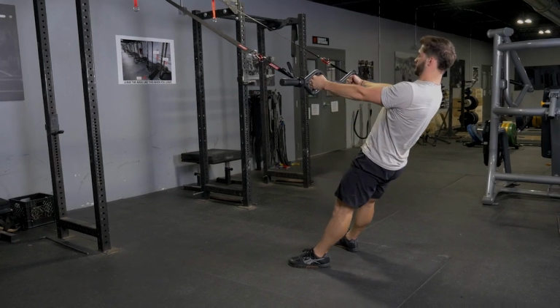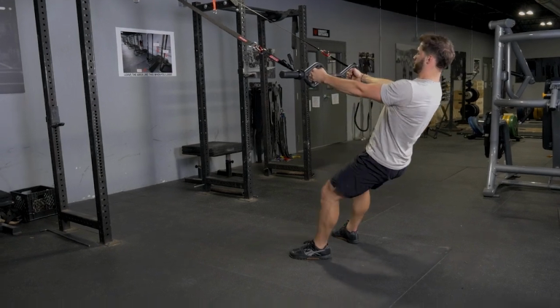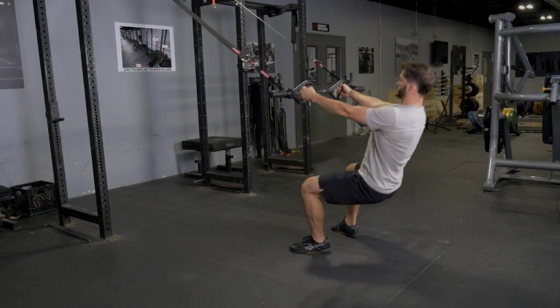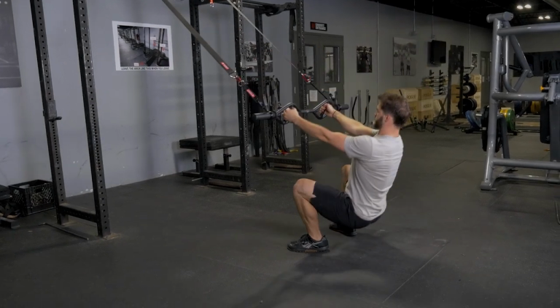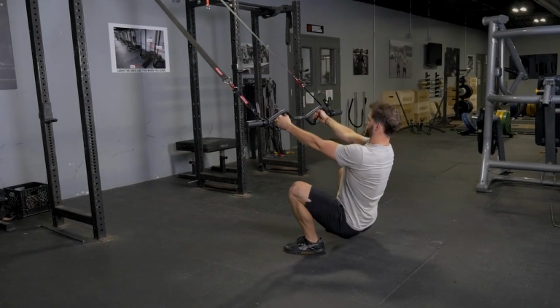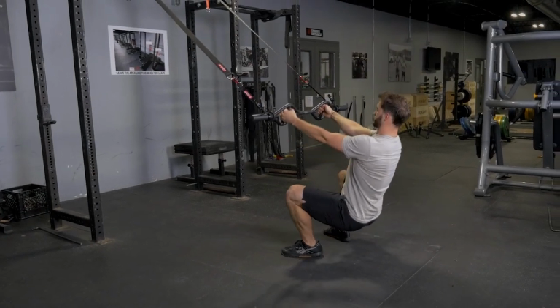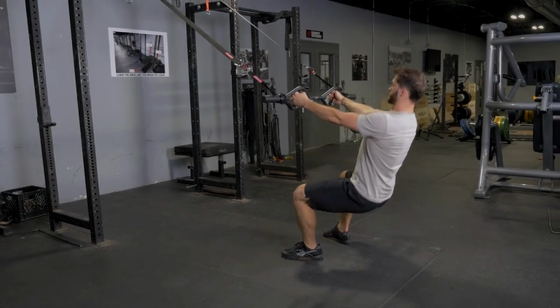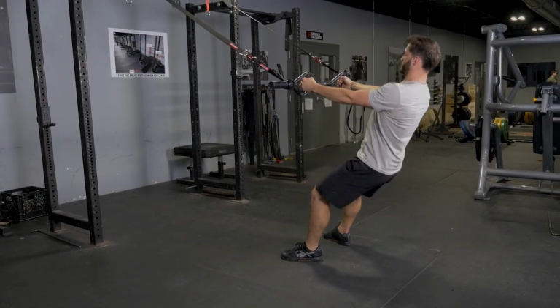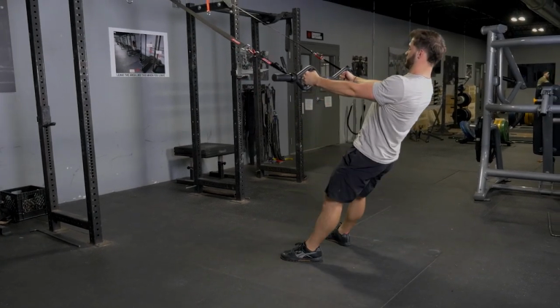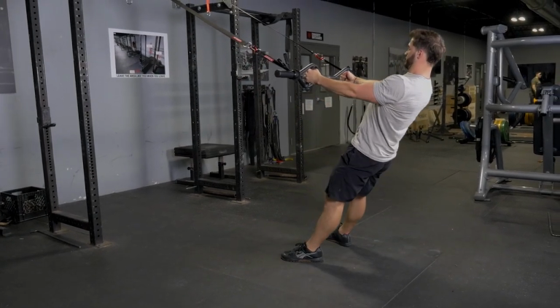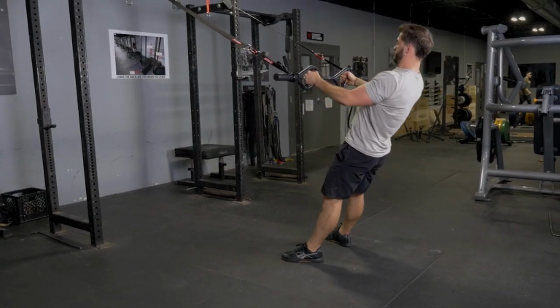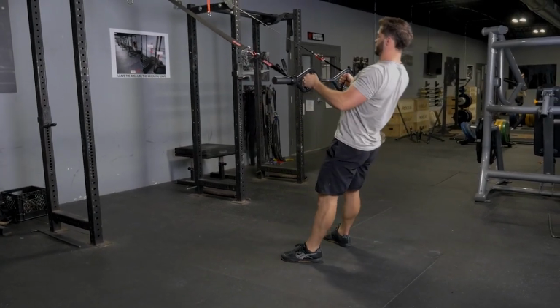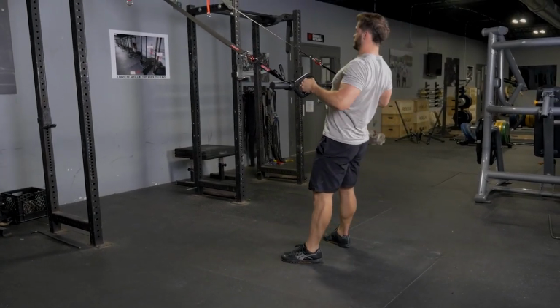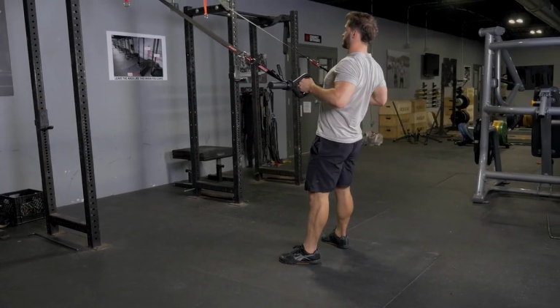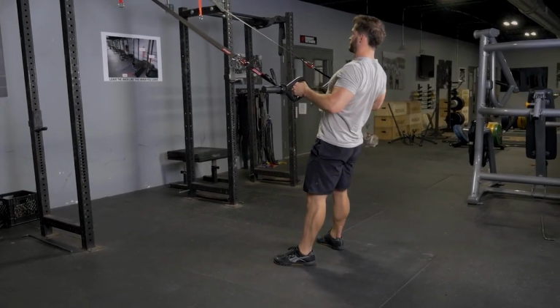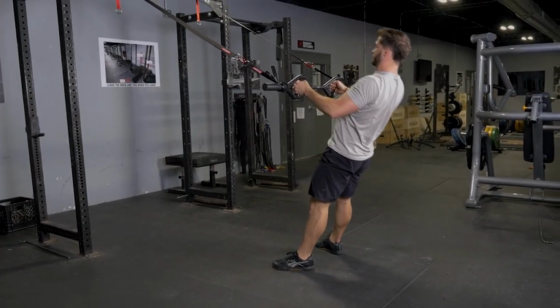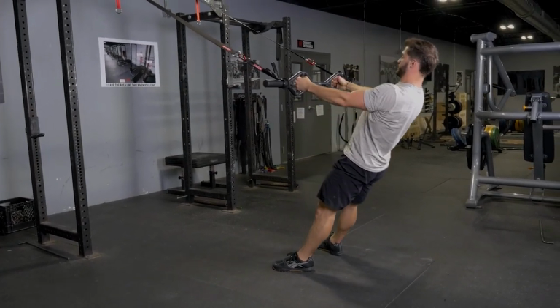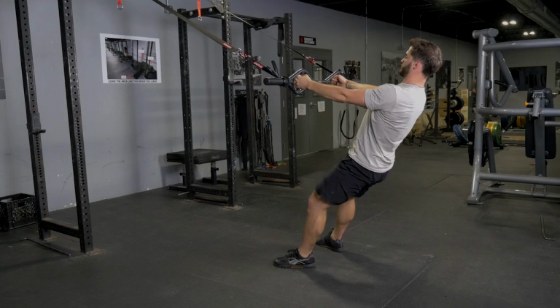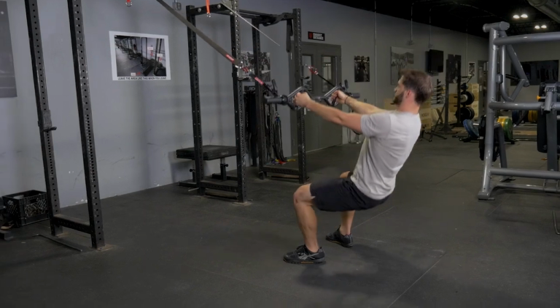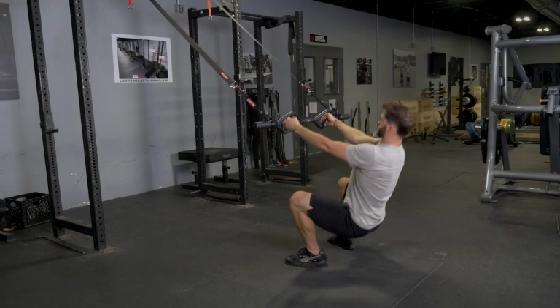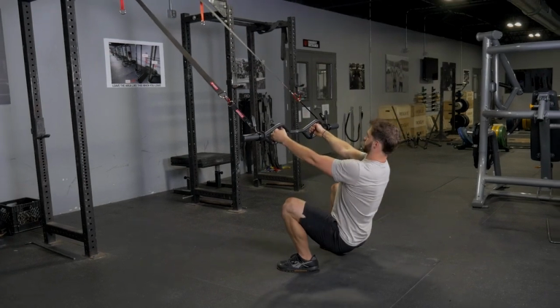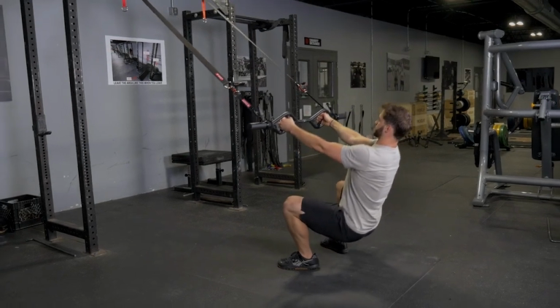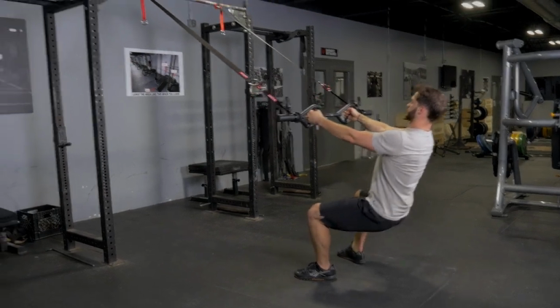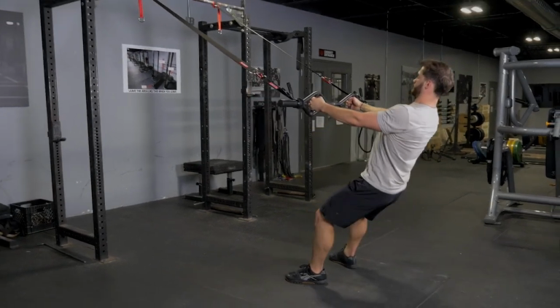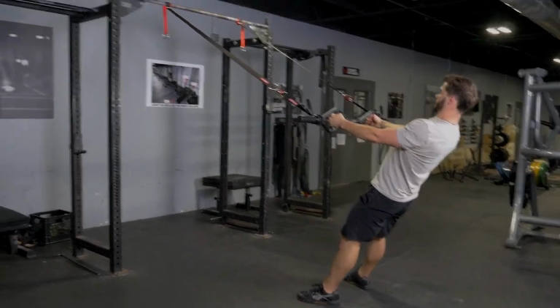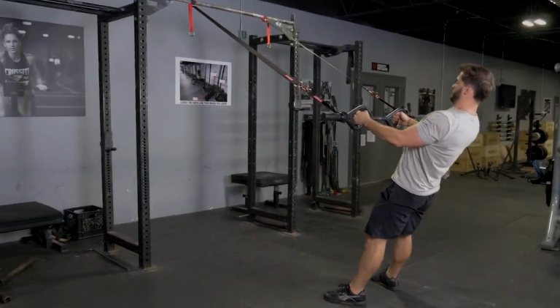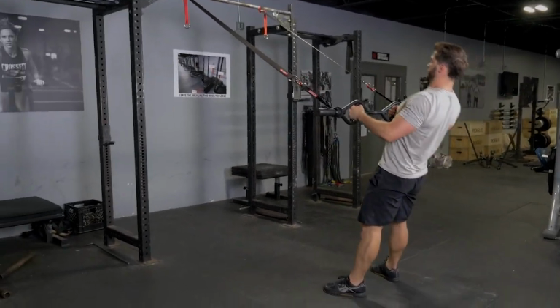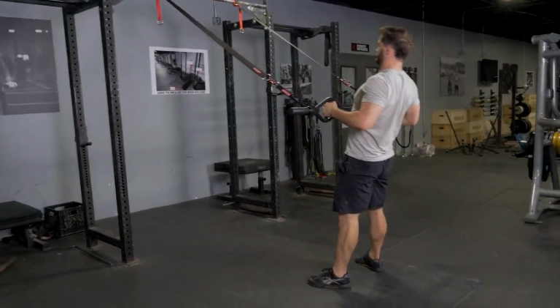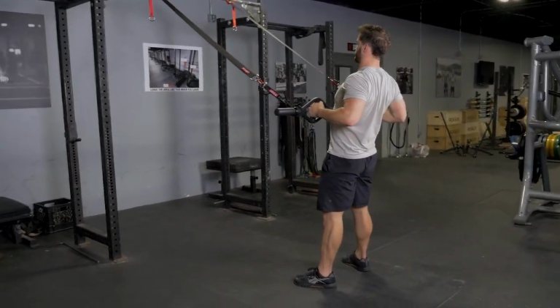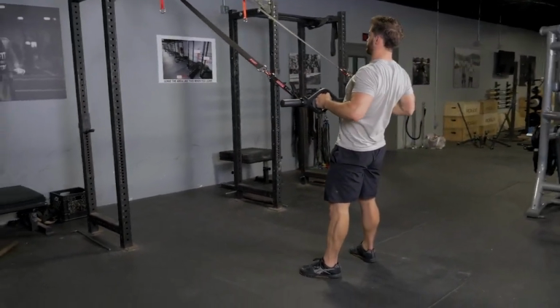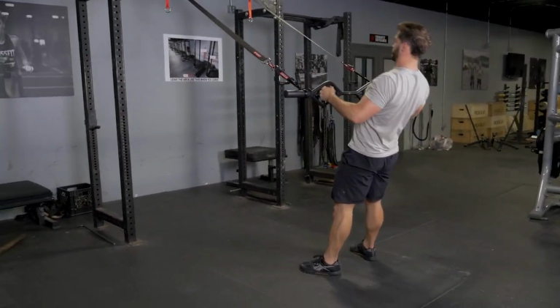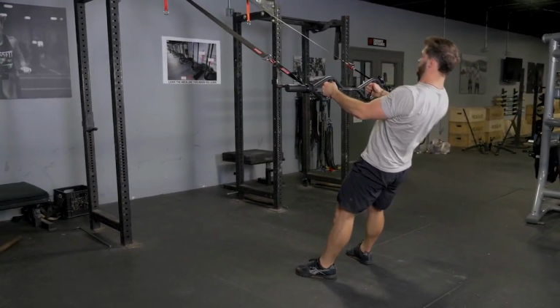Then row, squeezing your shoulders back and elbows back, bring the bar to your lower chest. Extend your arms and repeat the two movements.